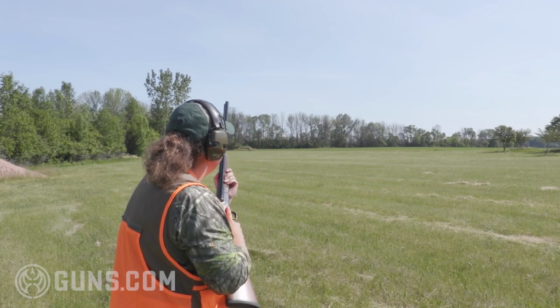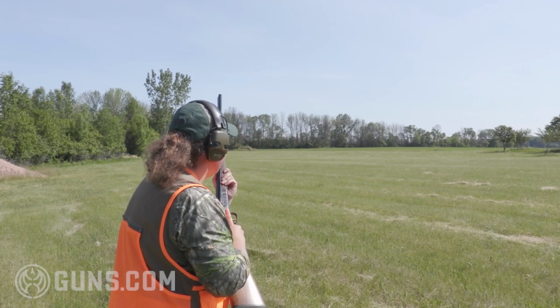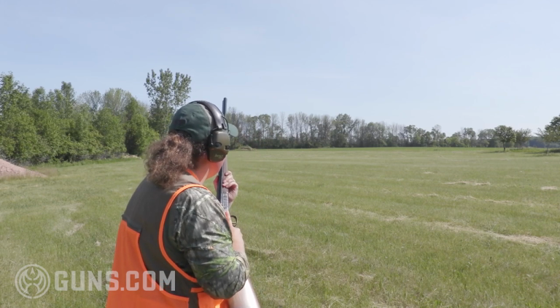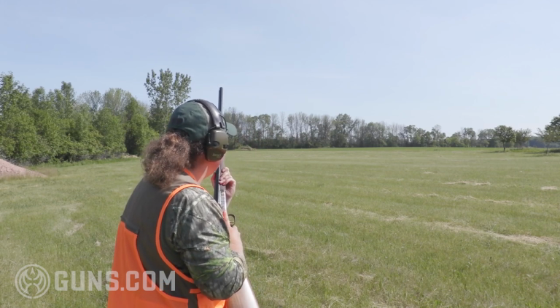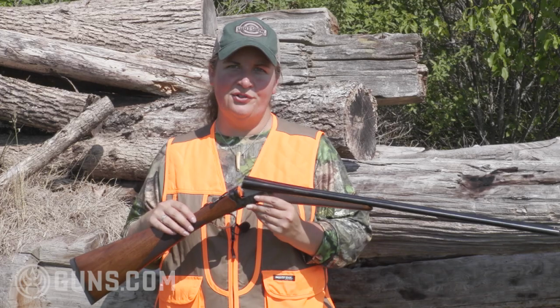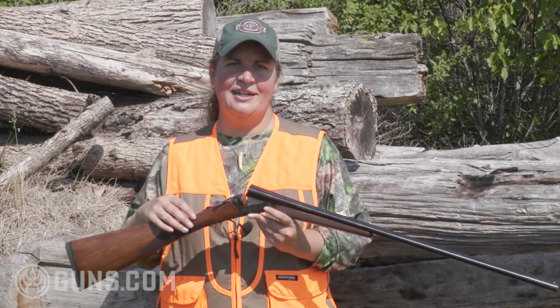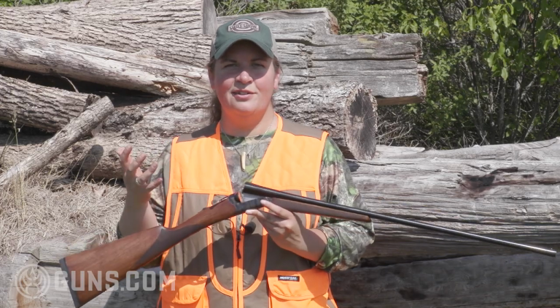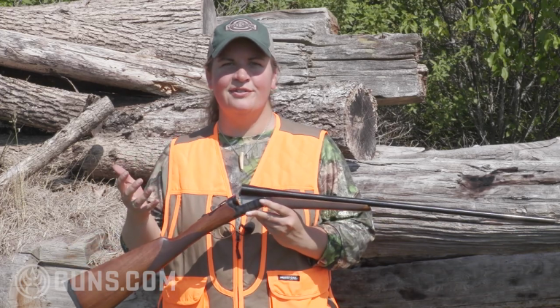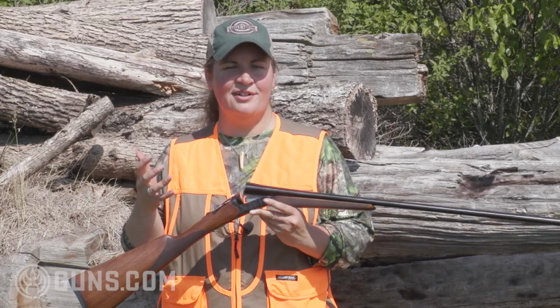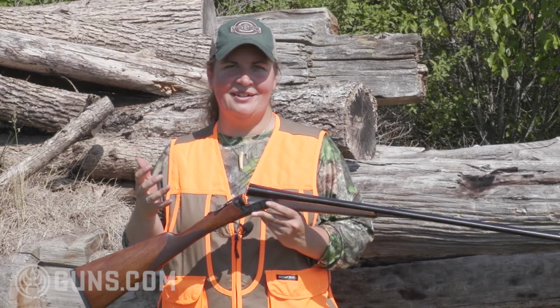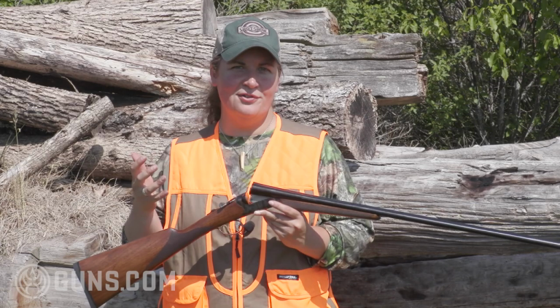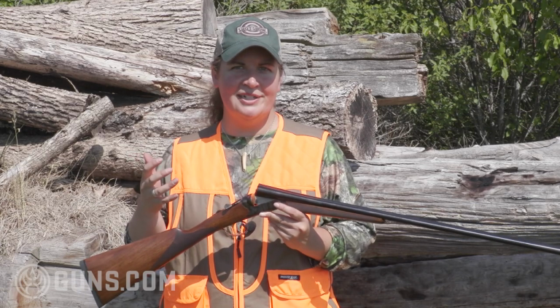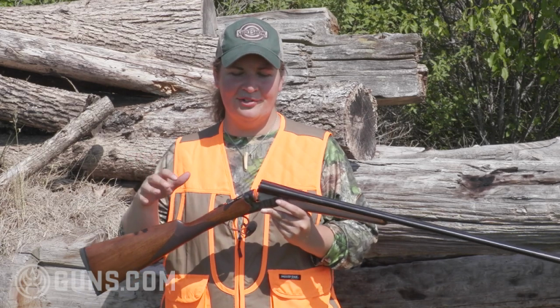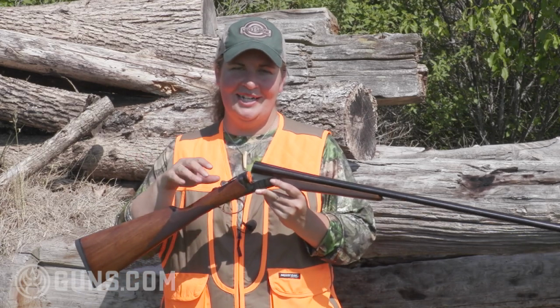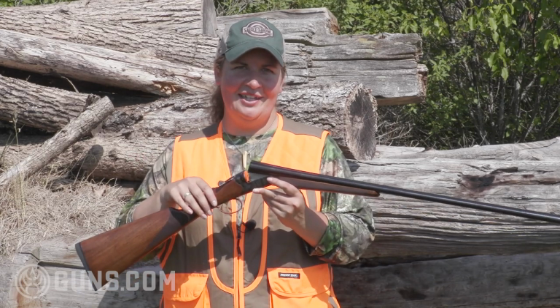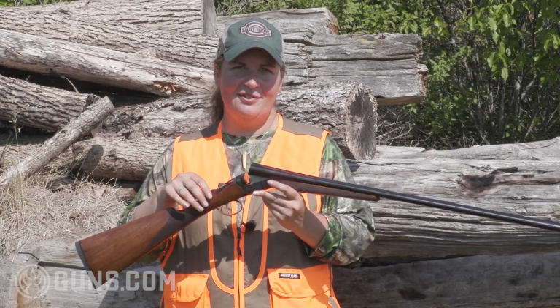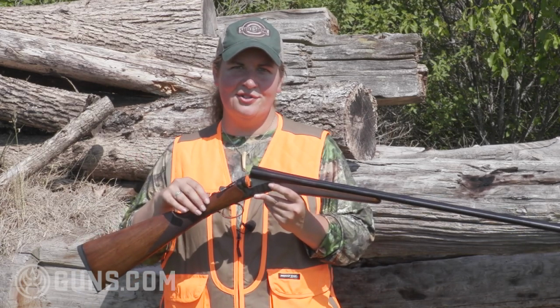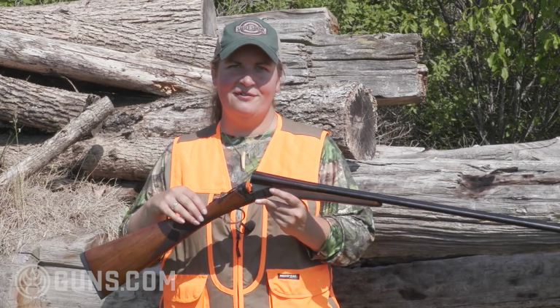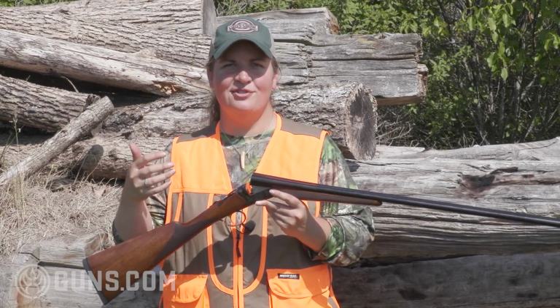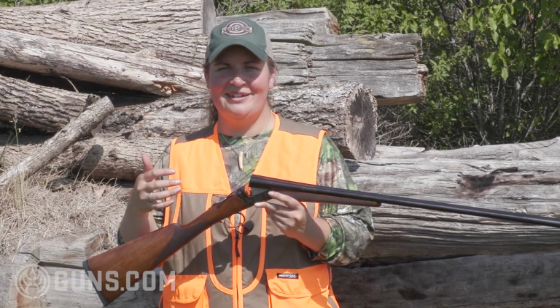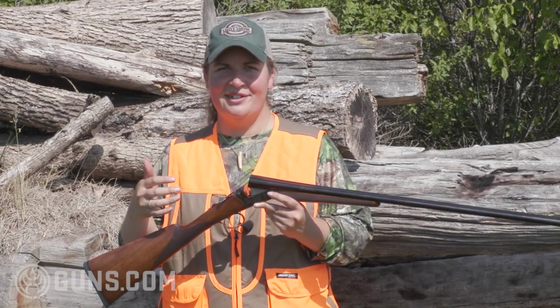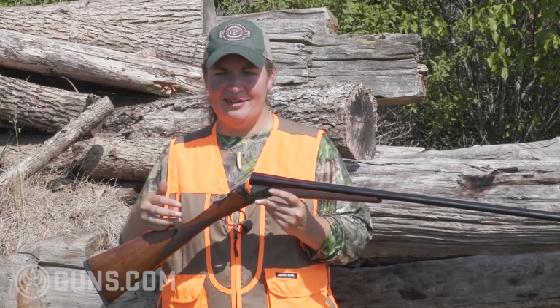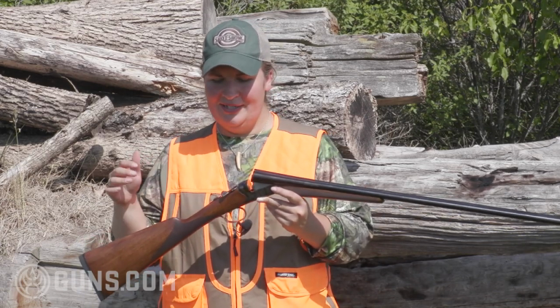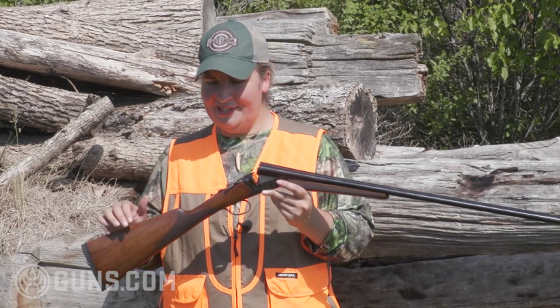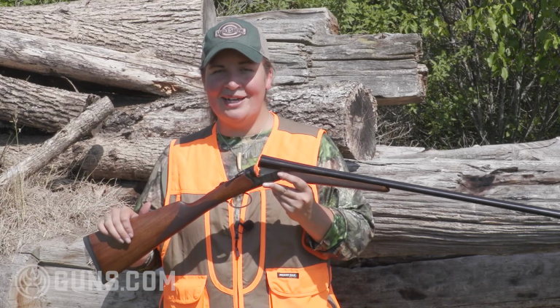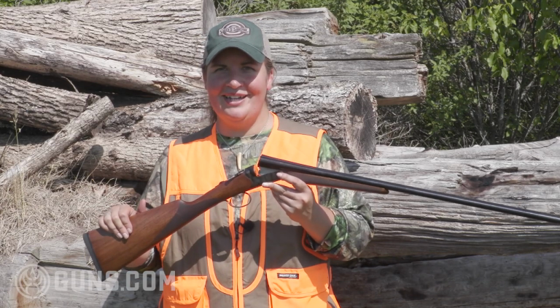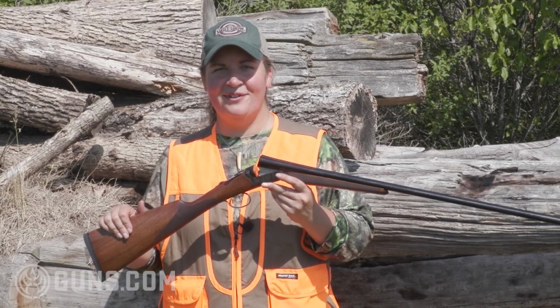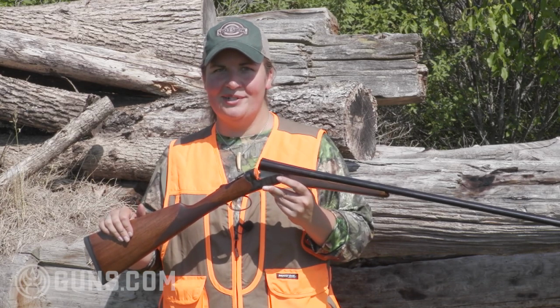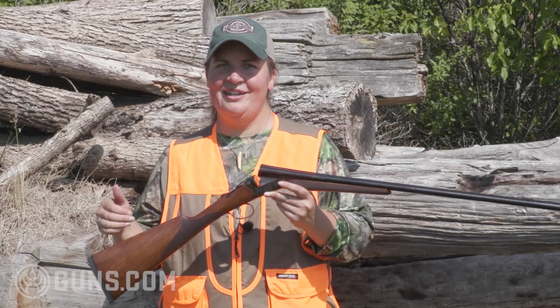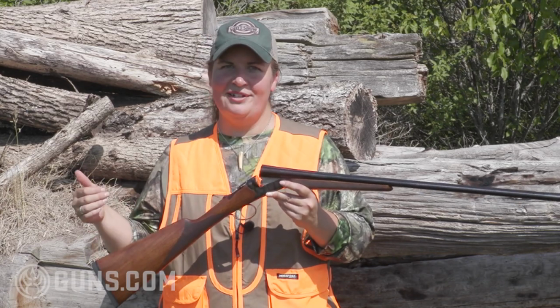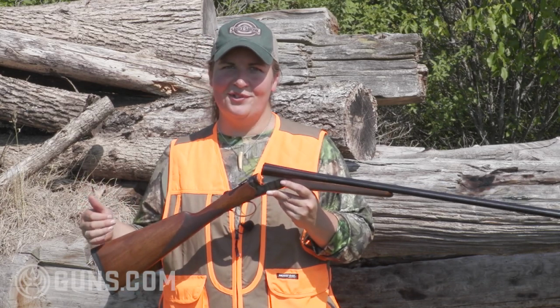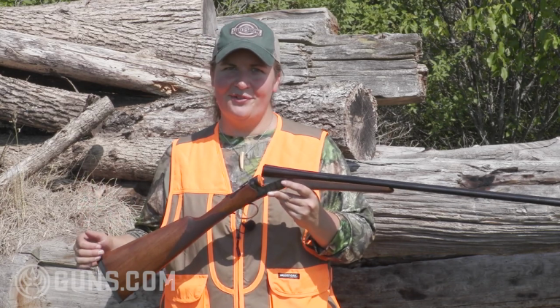If you're in the market for a Bristol, on the silver they're starting at $1,040. On the case-colored version we have here, starting at $1,100. The exact model I have here in the 28-gauge retails for $1,130.